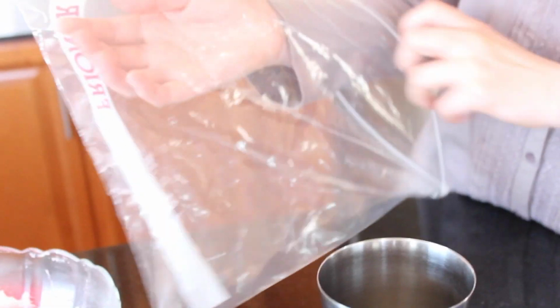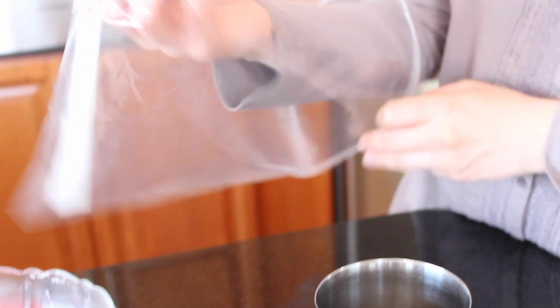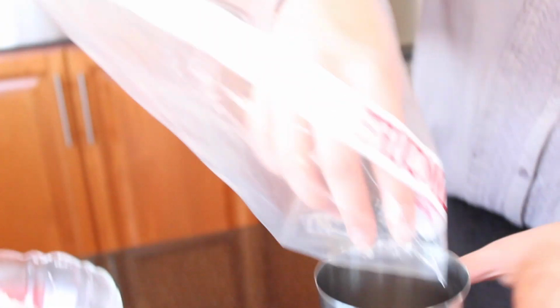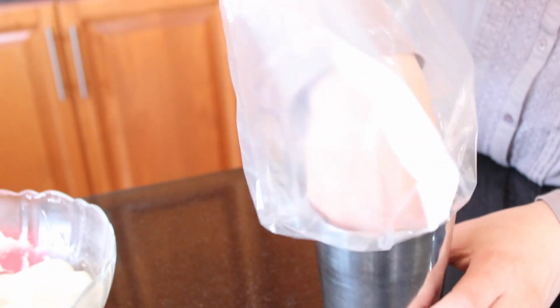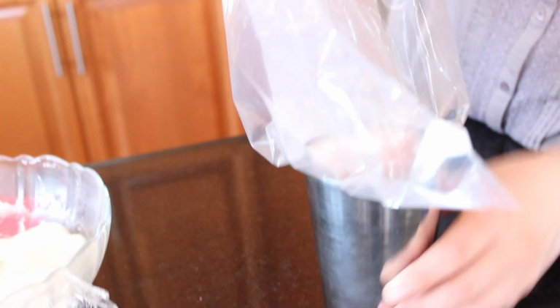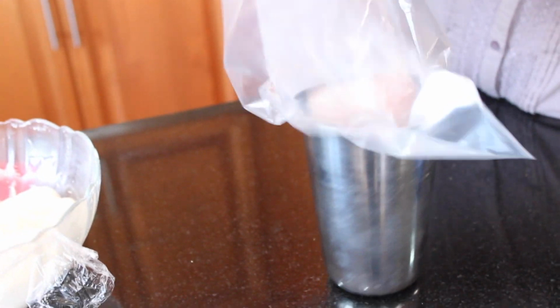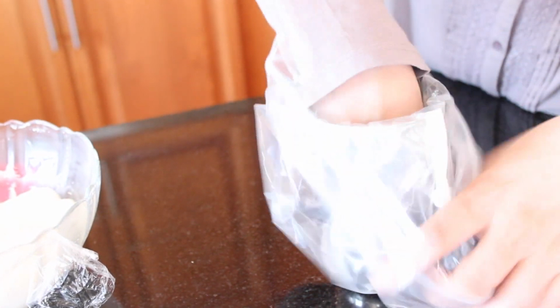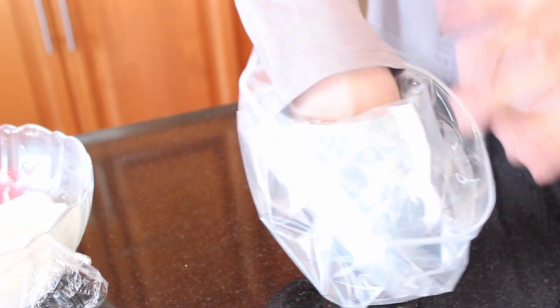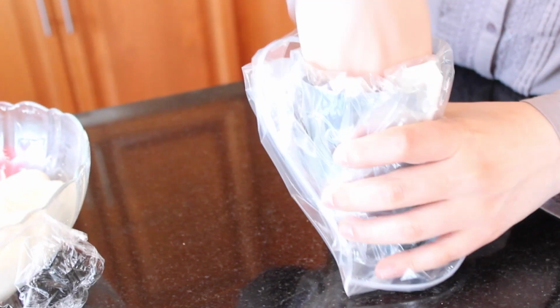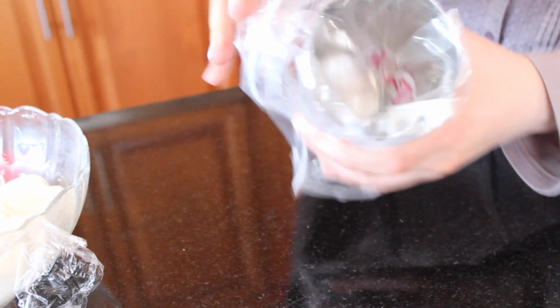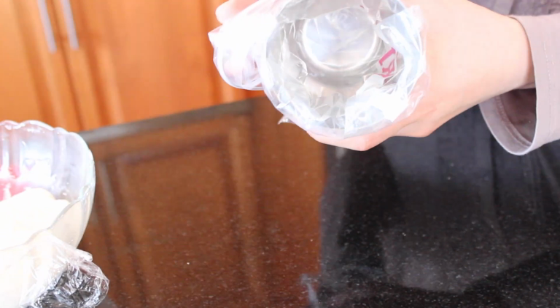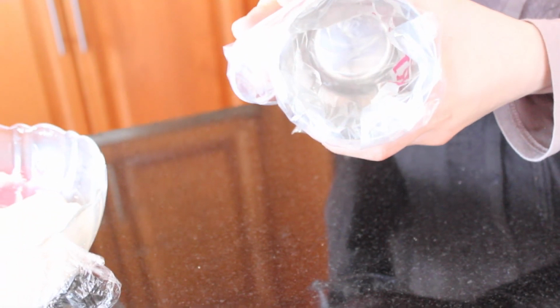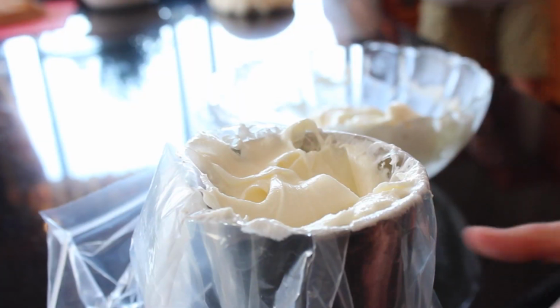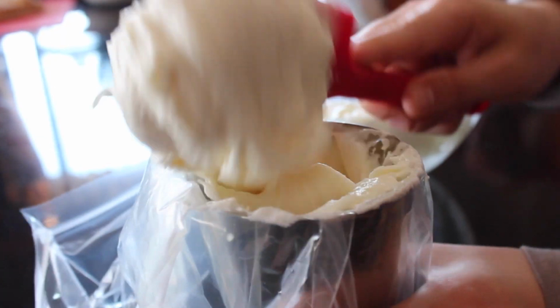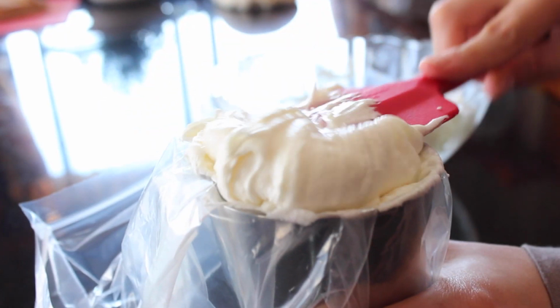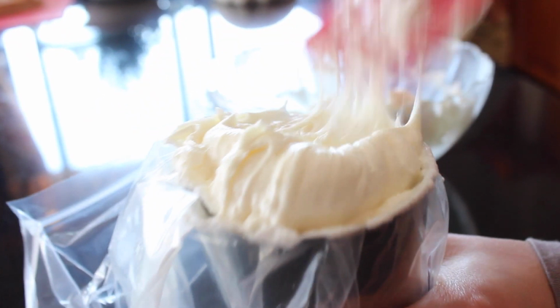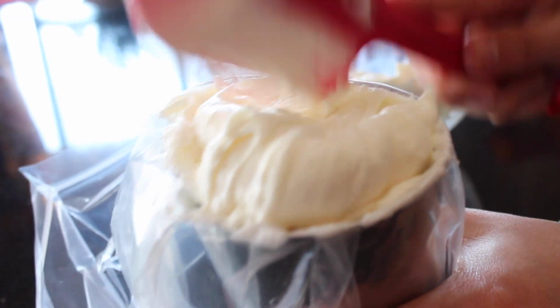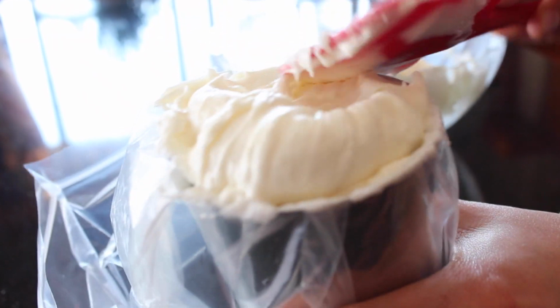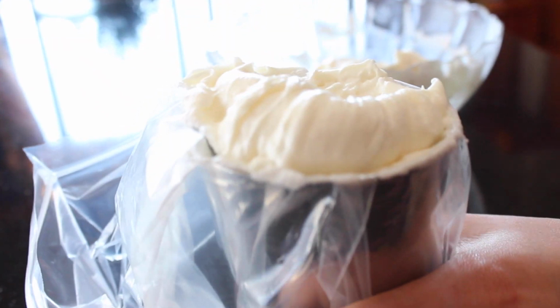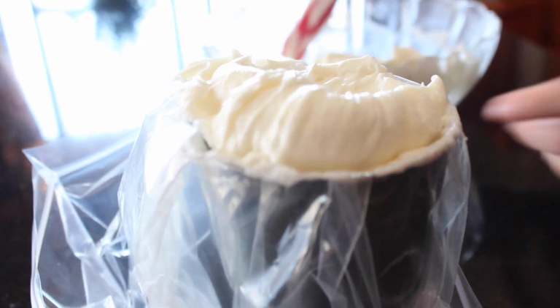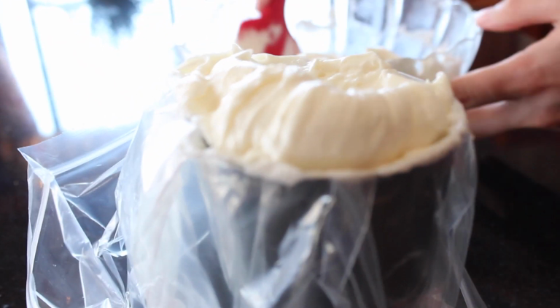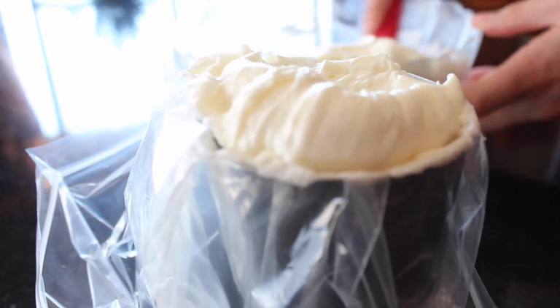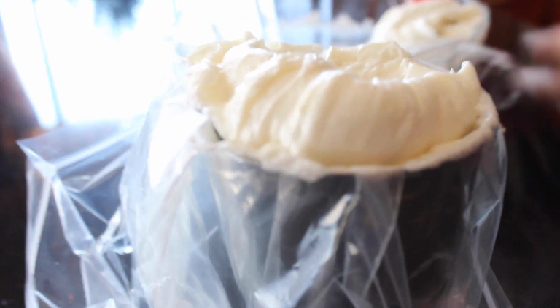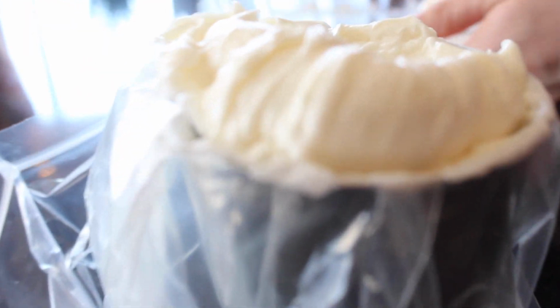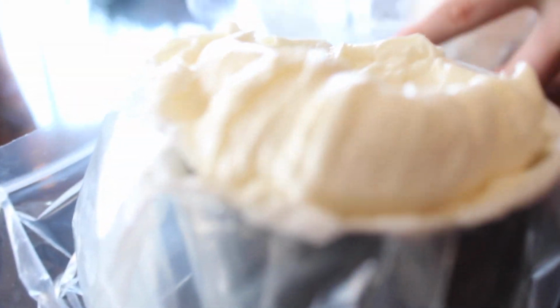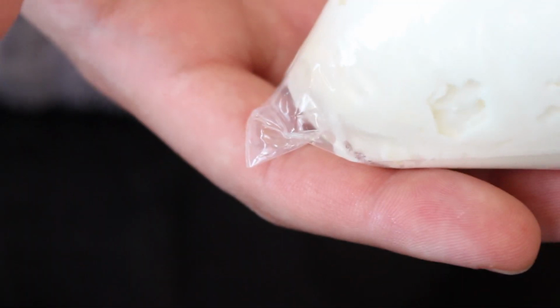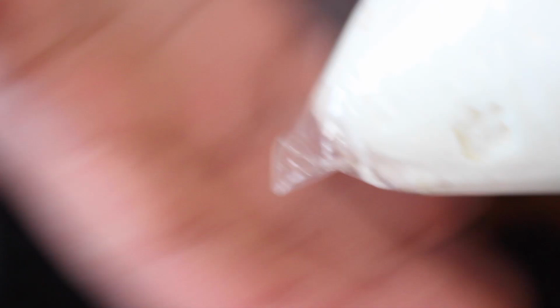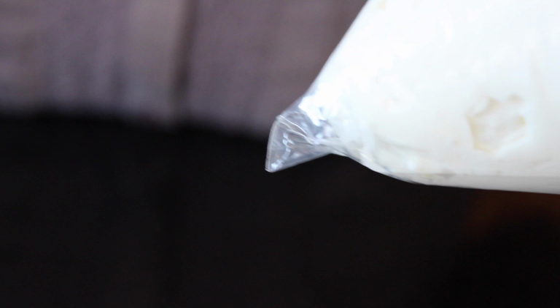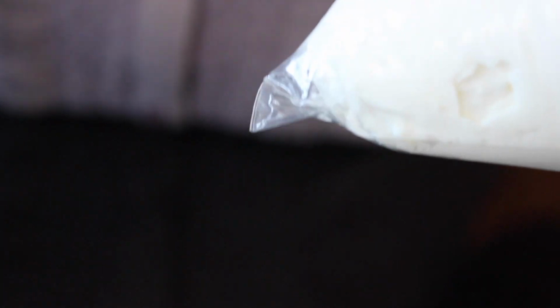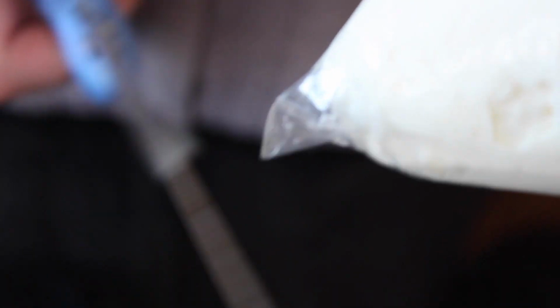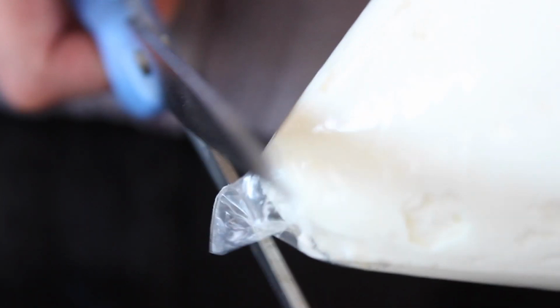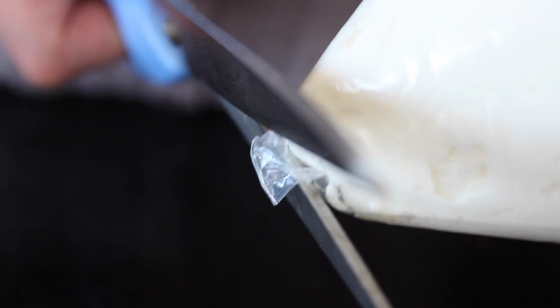Another simple trick we have is for icing: put a ziplock inside of a cup. This makes it easy so that when you put in your icing it gives it a nice clean fill, not to mention it's disposable. Then all you have to do is cut off the tip.